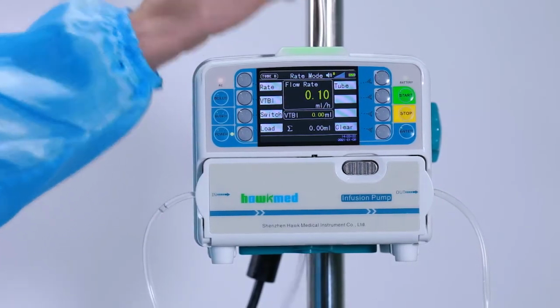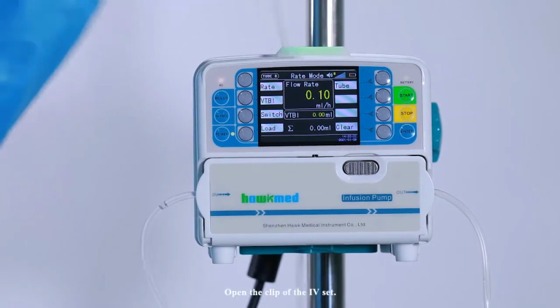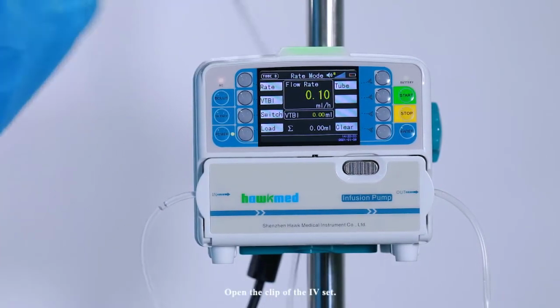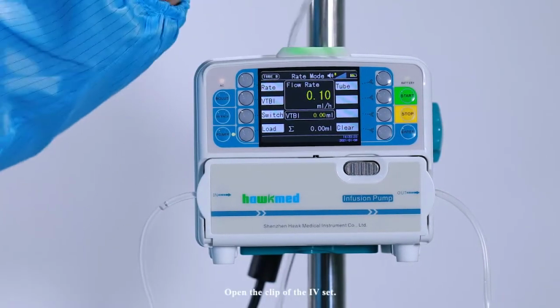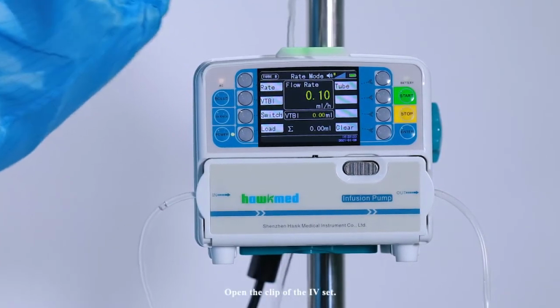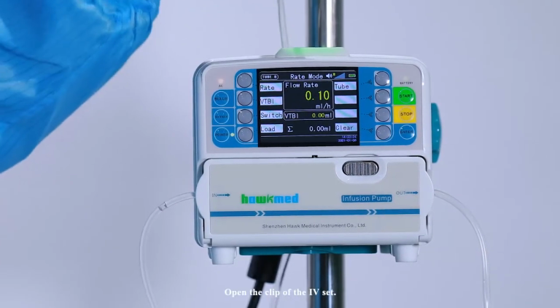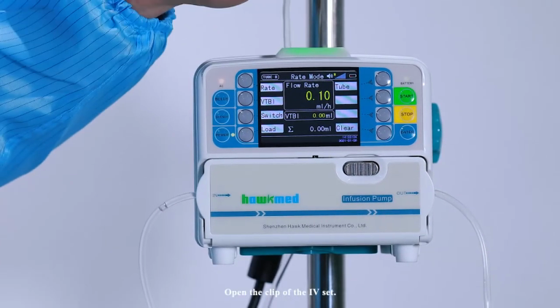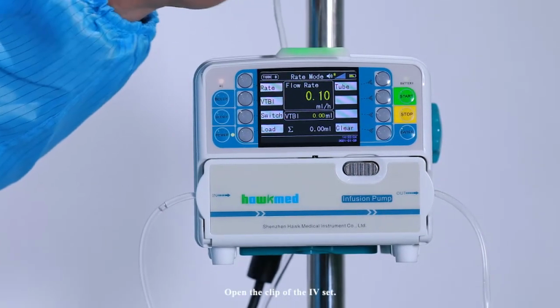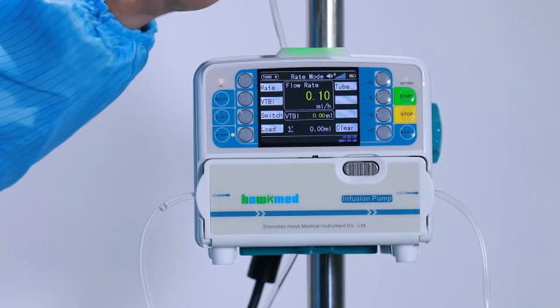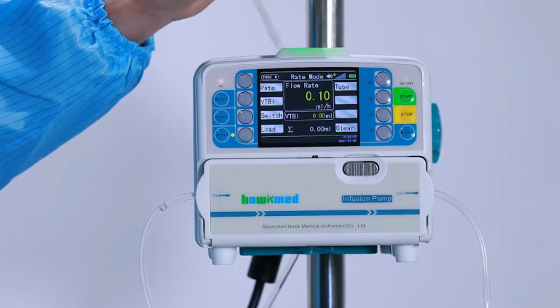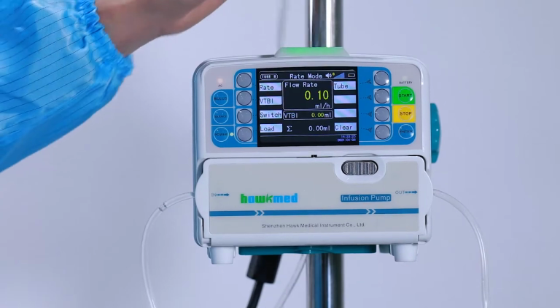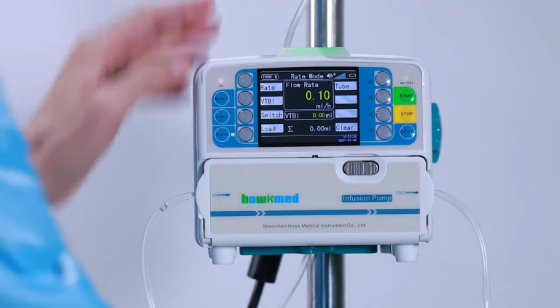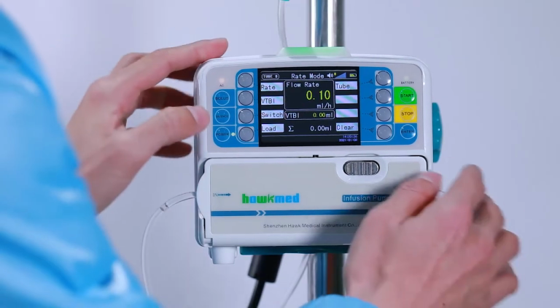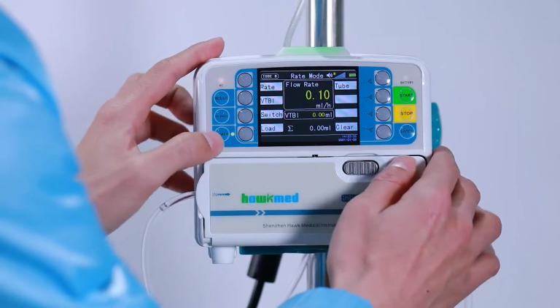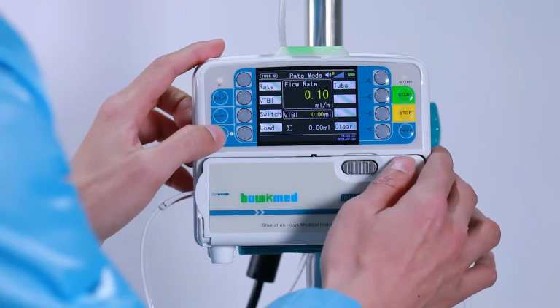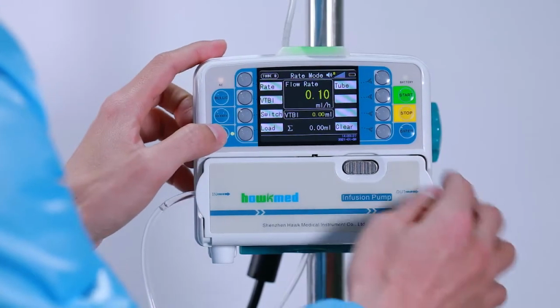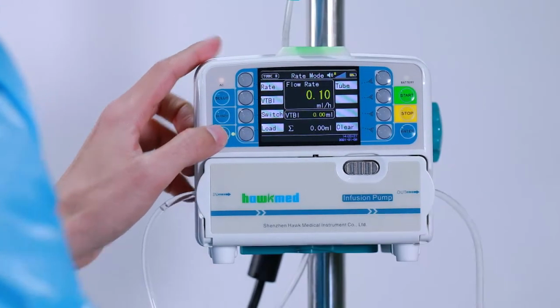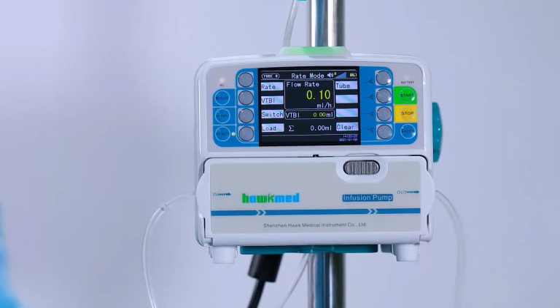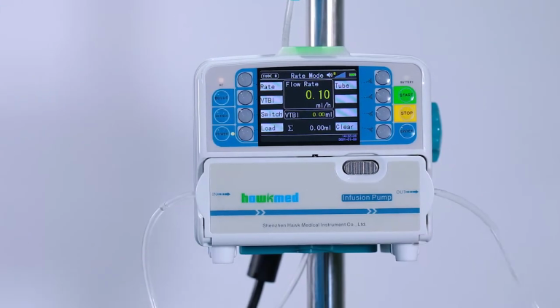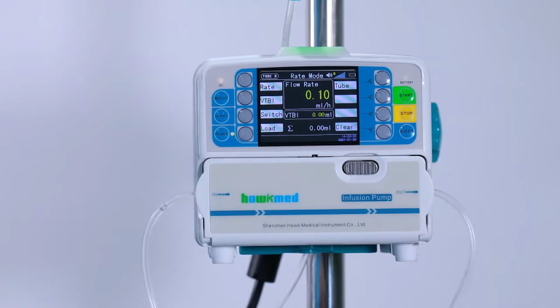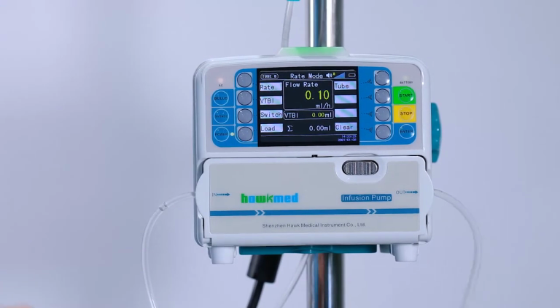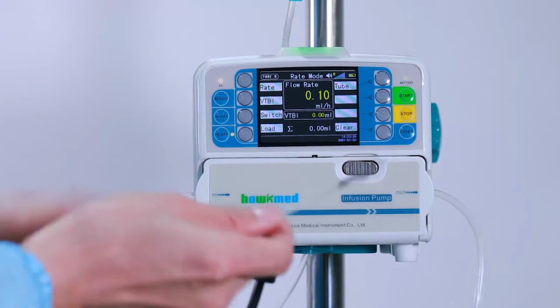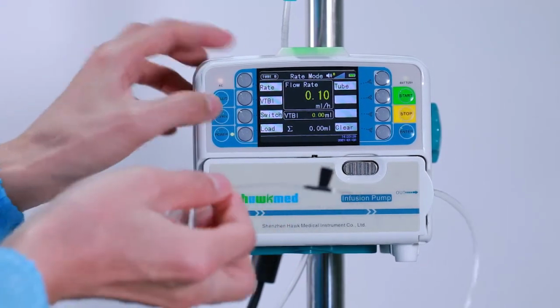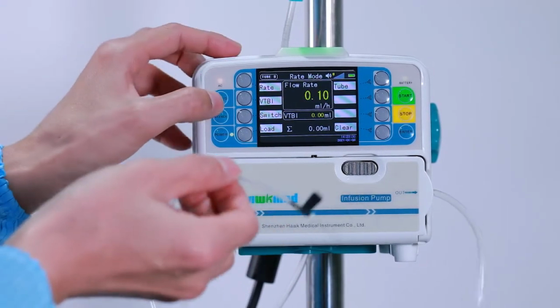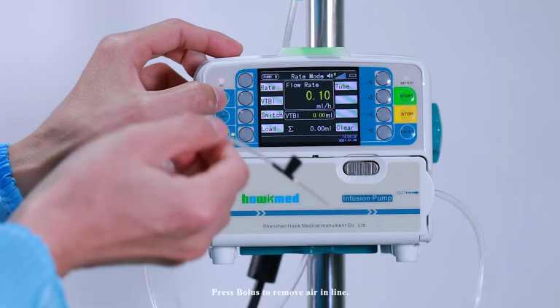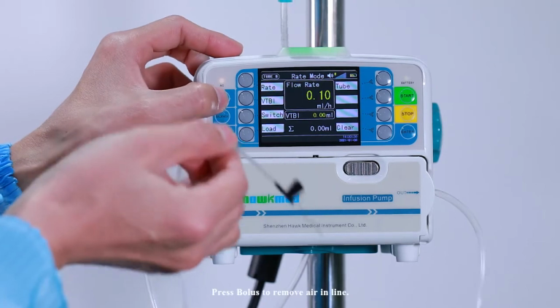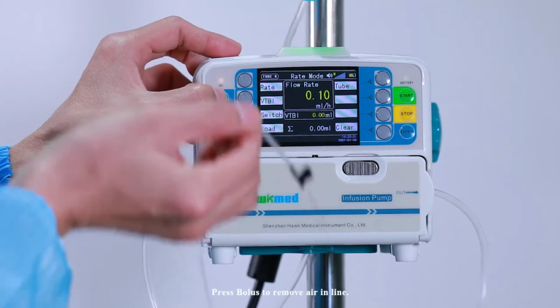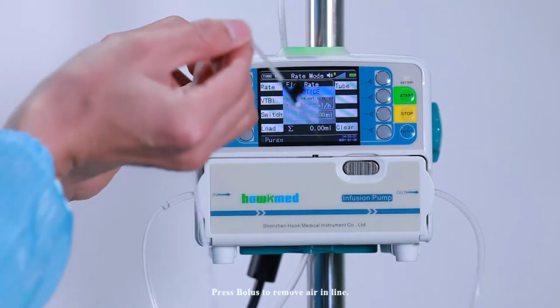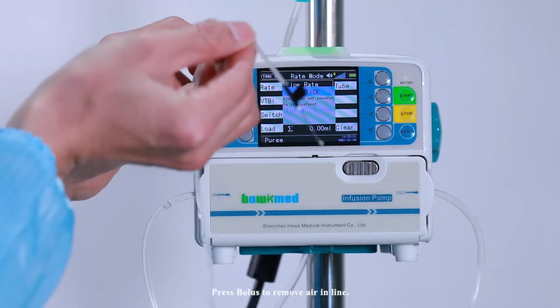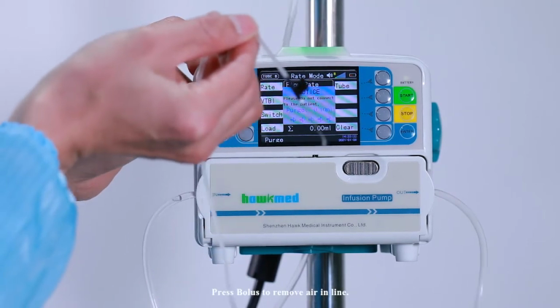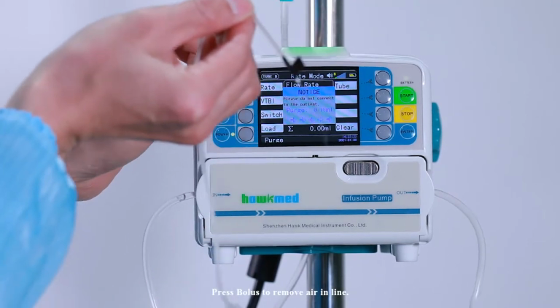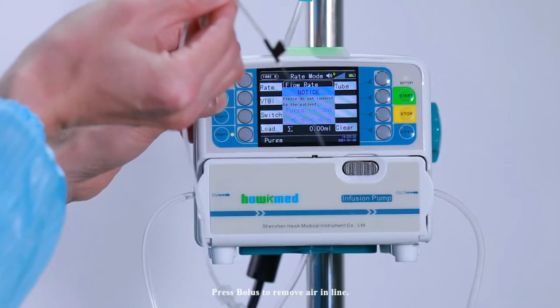Open the clip of the IV set. Press bolus to remove air in the line.